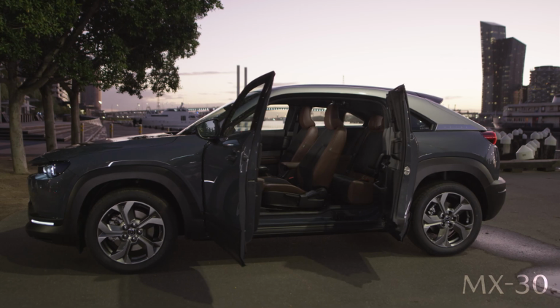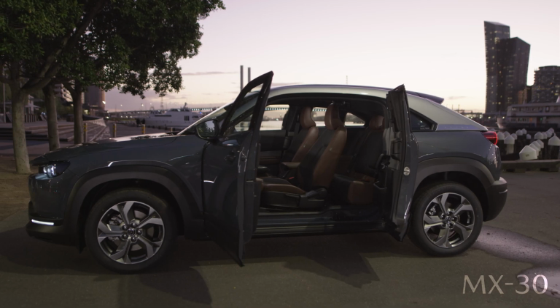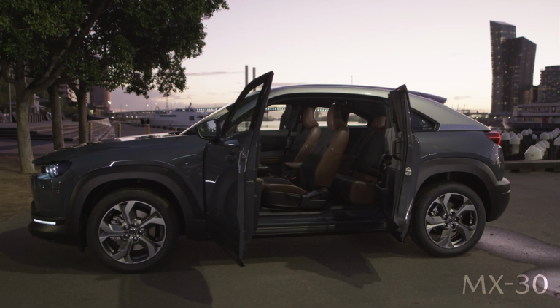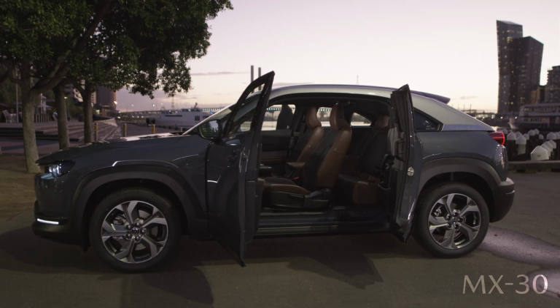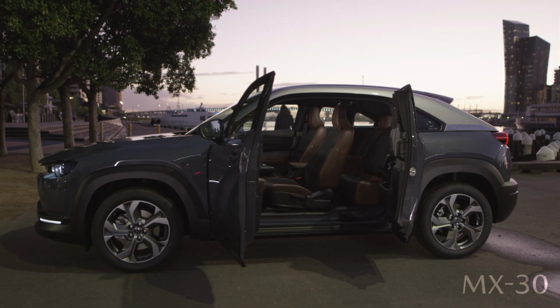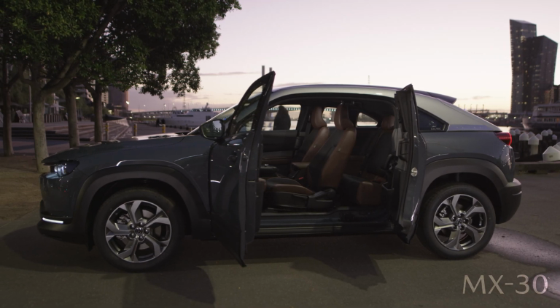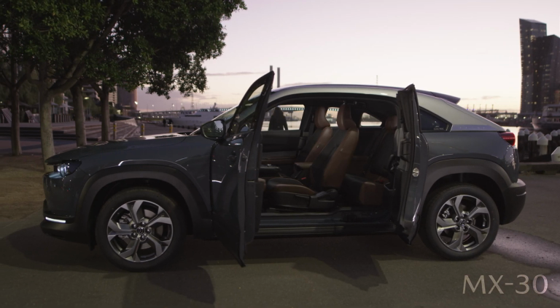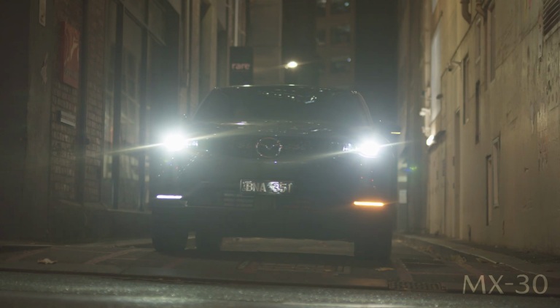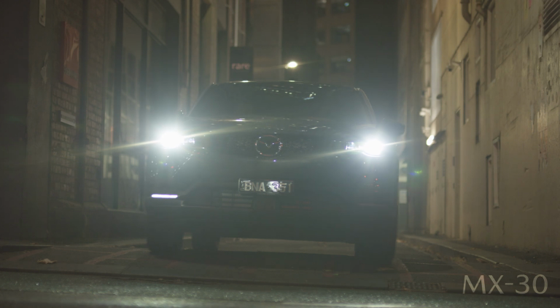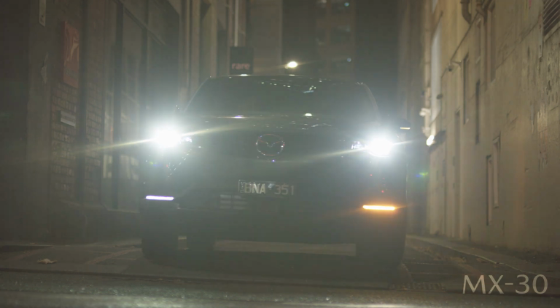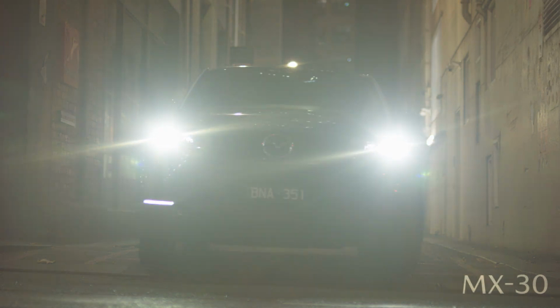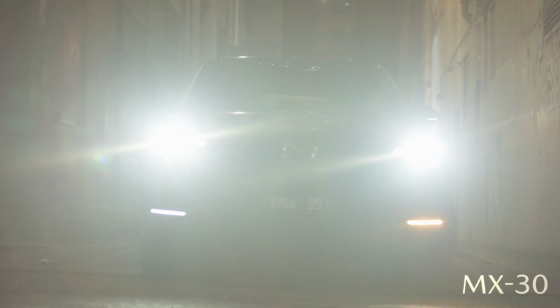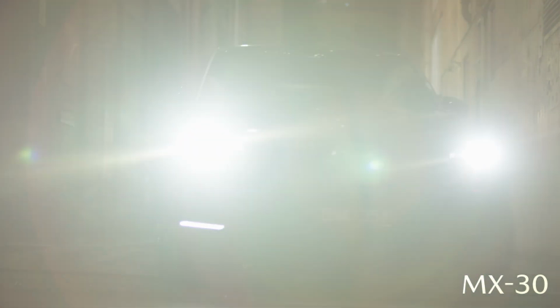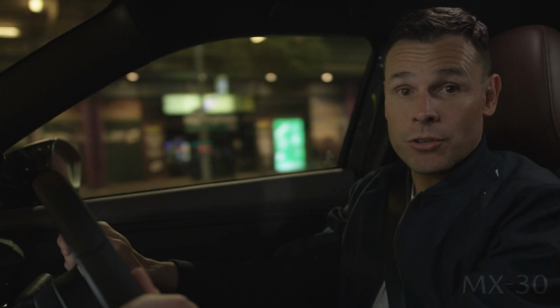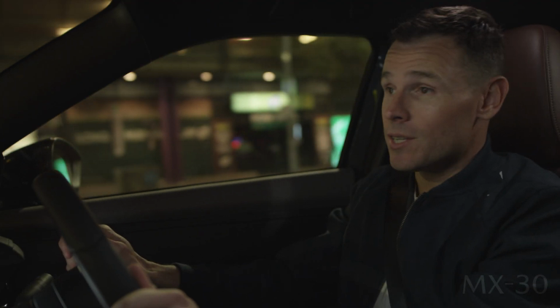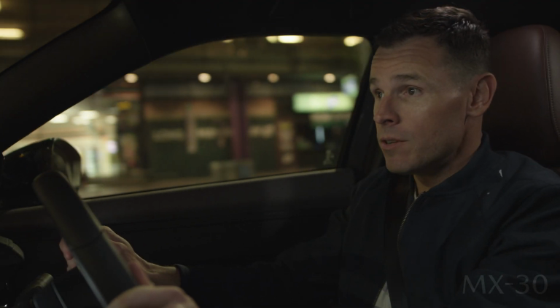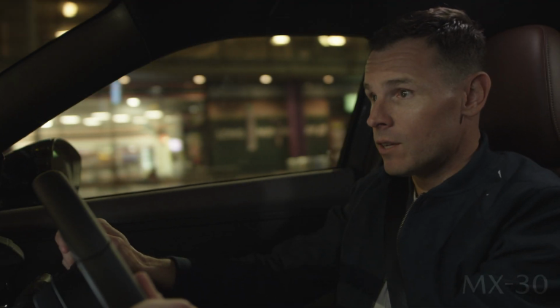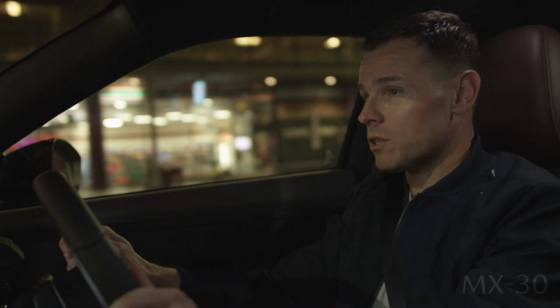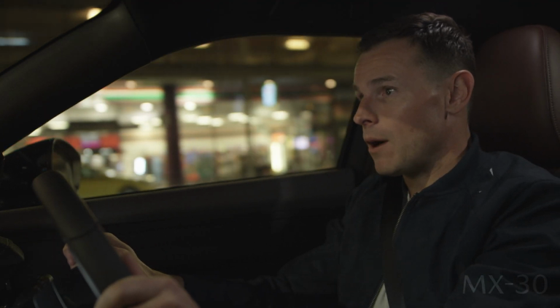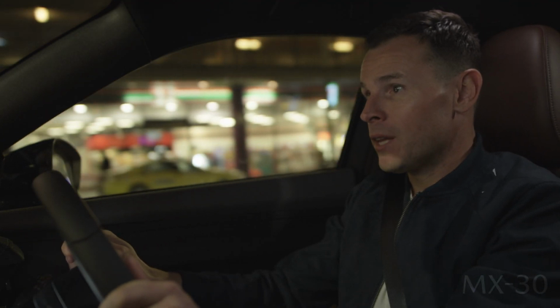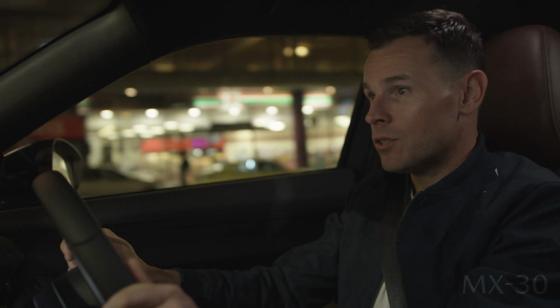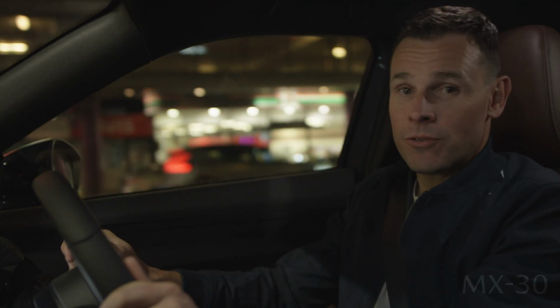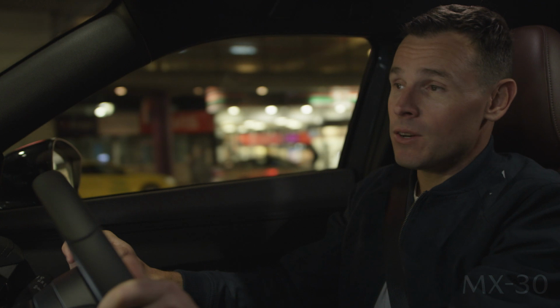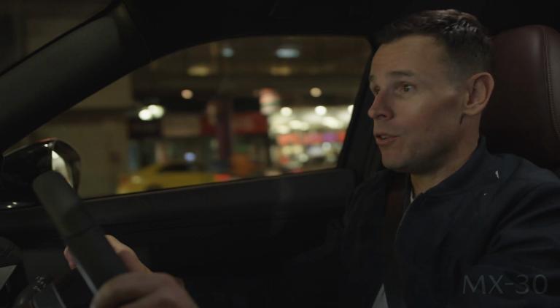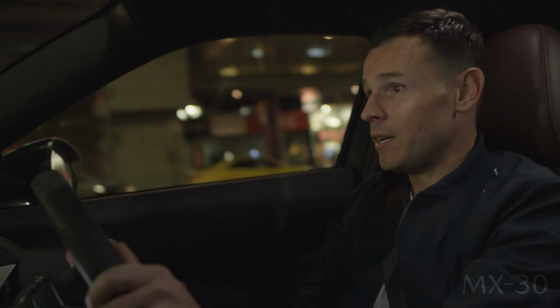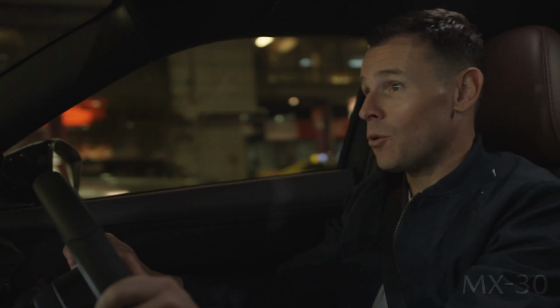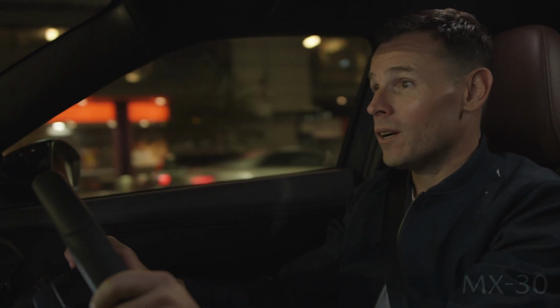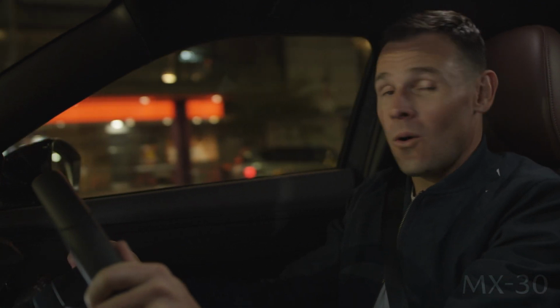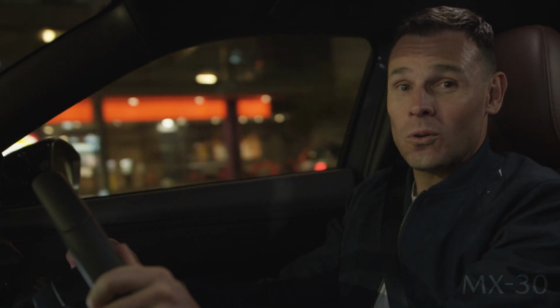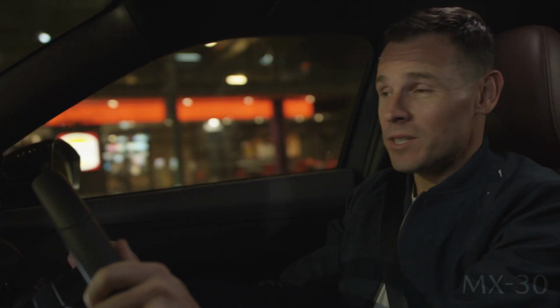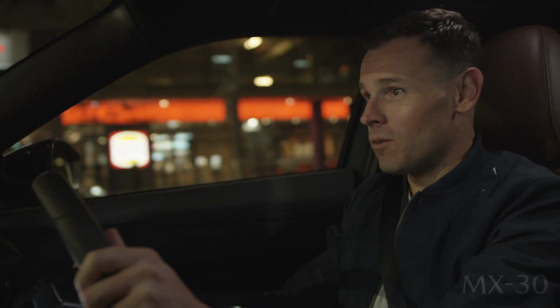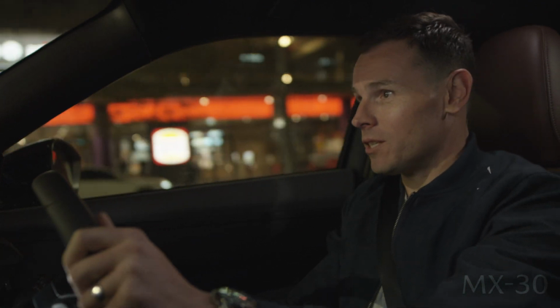Introducing the first ever MX-30 Electric, which produces 107kW of power, 271Nm of torque, all with zero emissions.